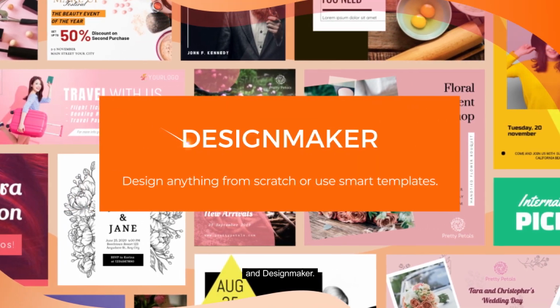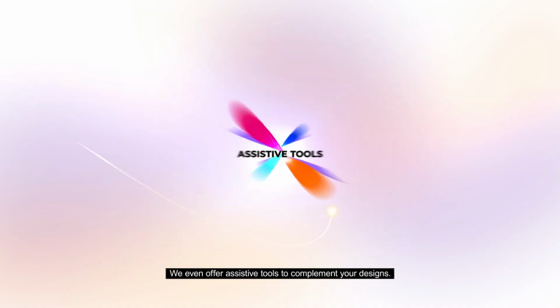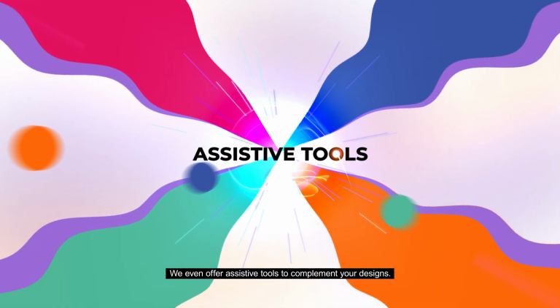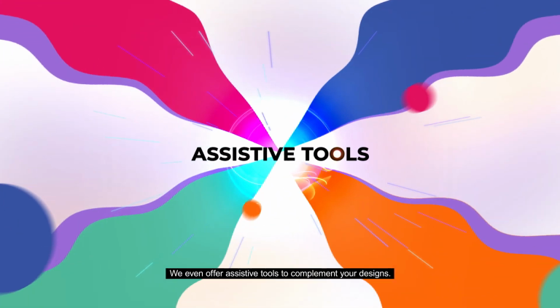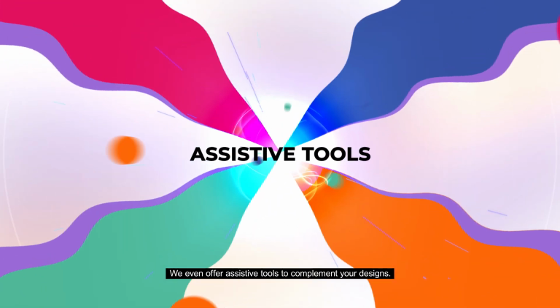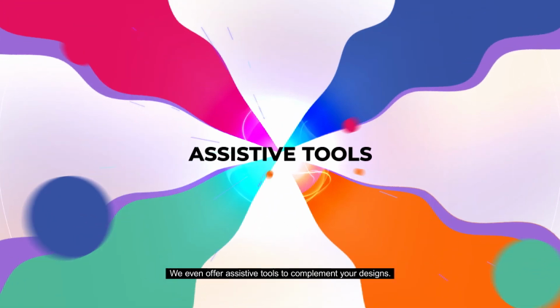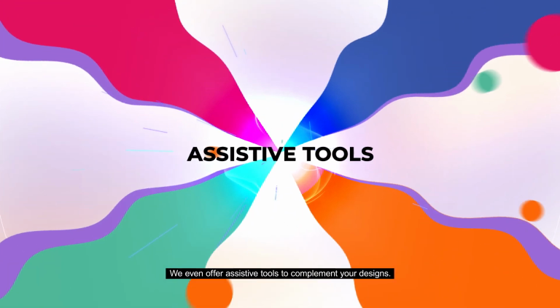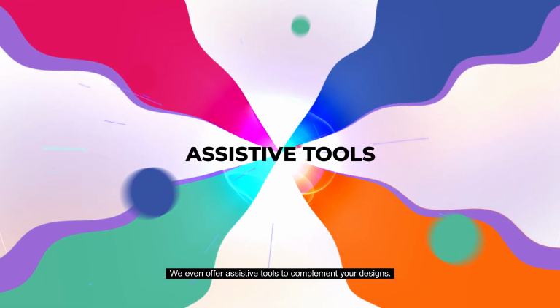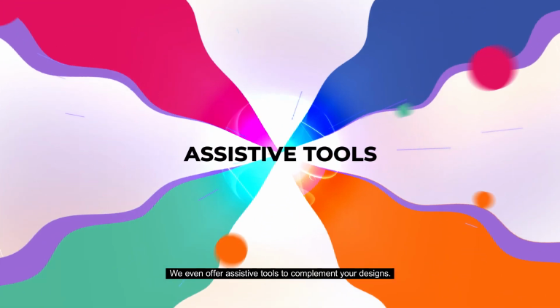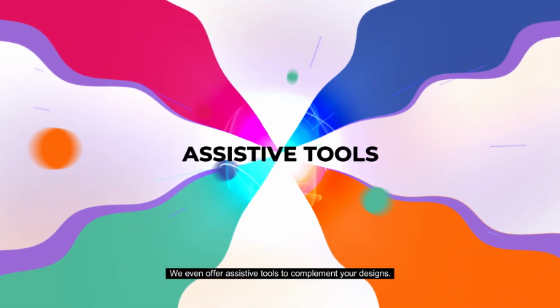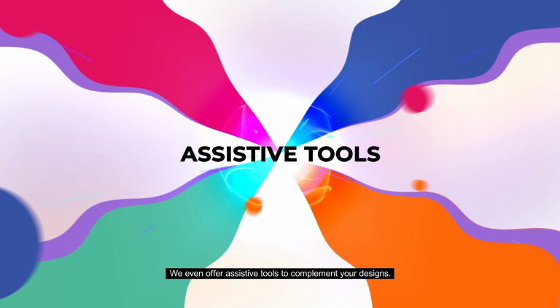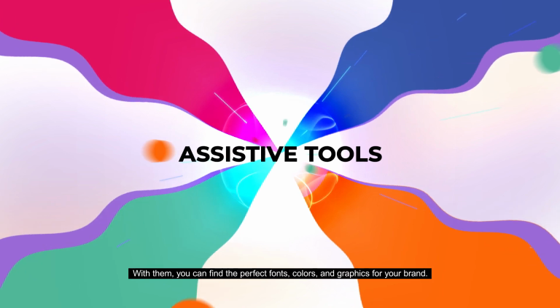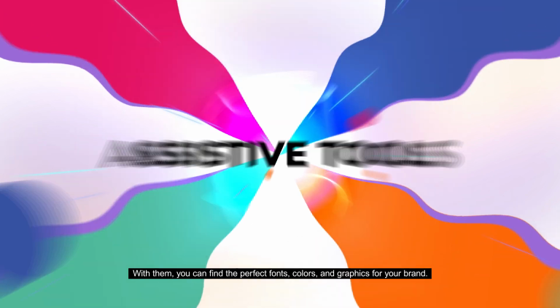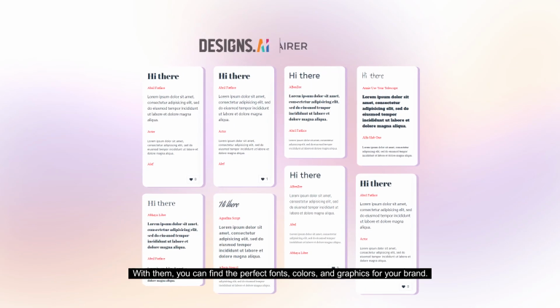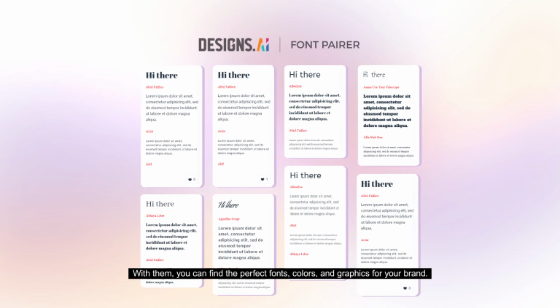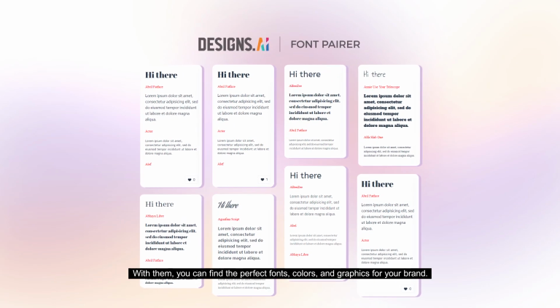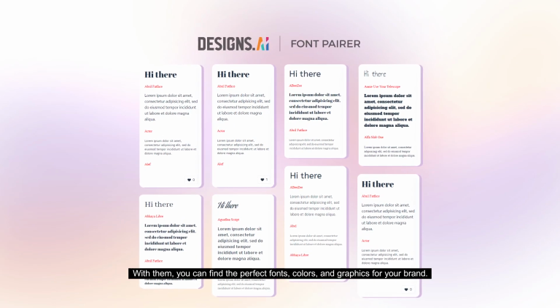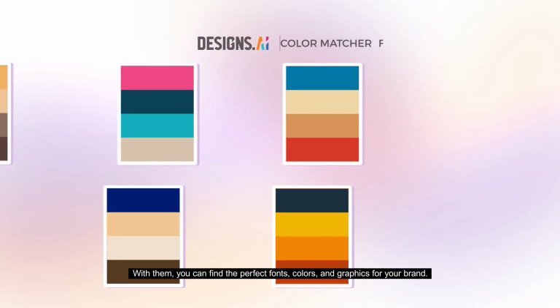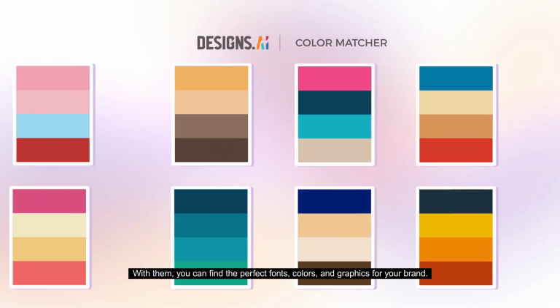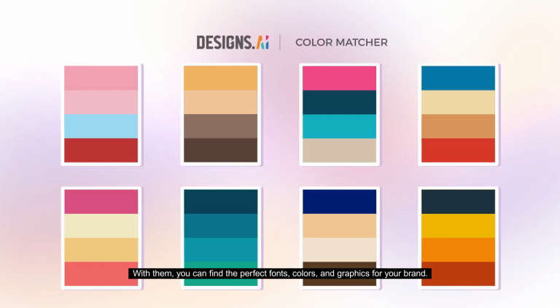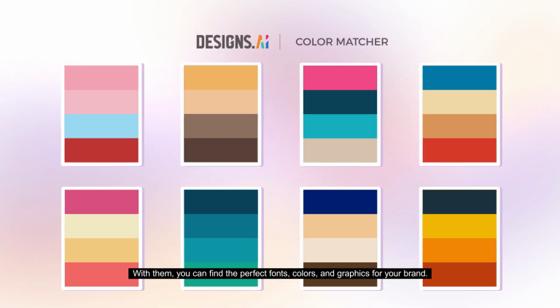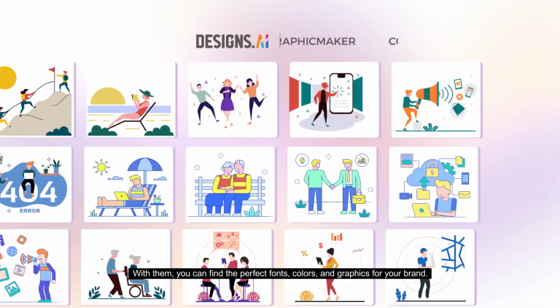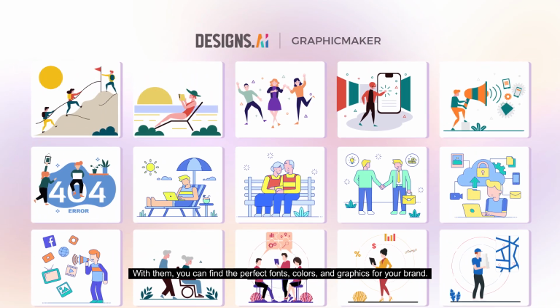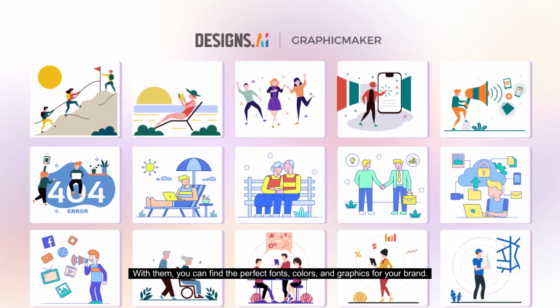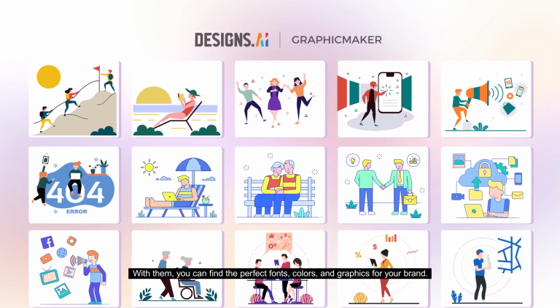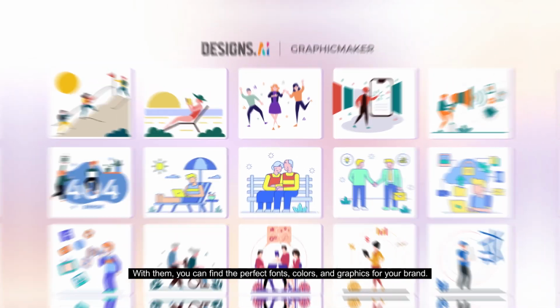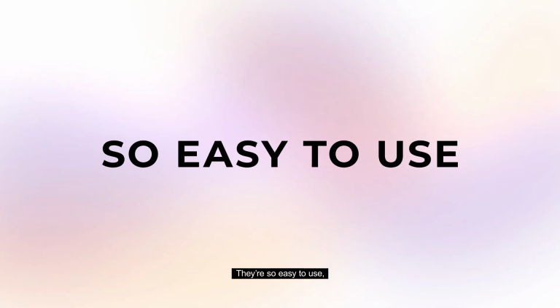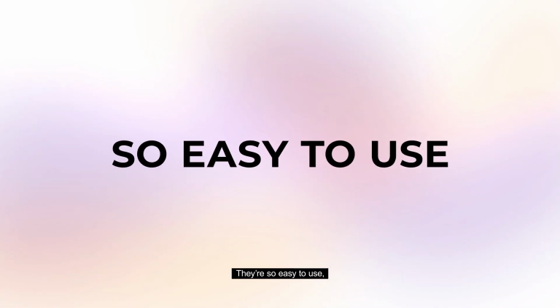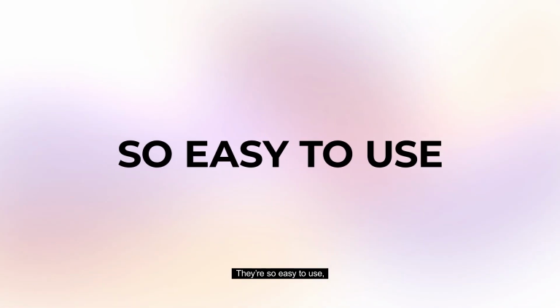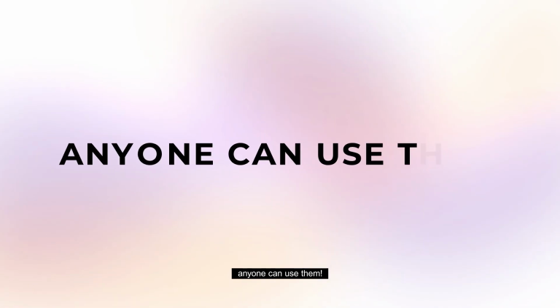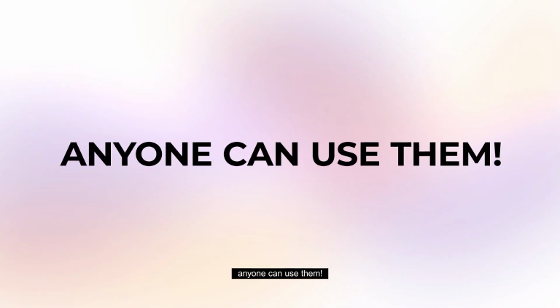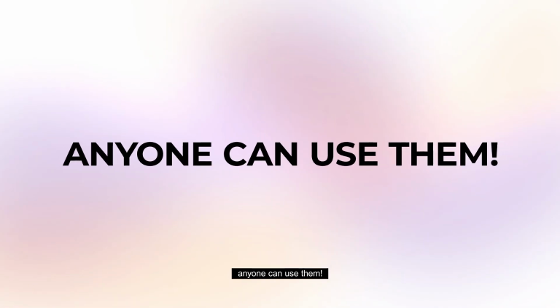We even offer assistive tools to complement your designs. With them, you can find the perfect fonts, colors, and graphics for your brand. They're so easy to use, anyone can use them.